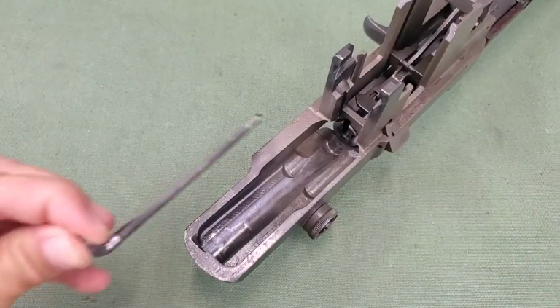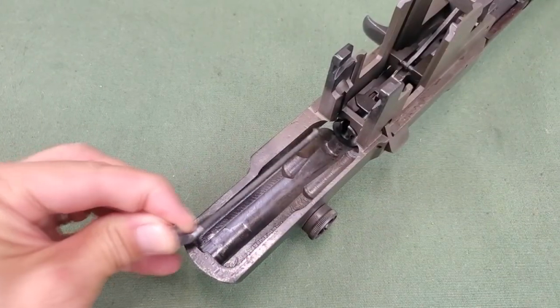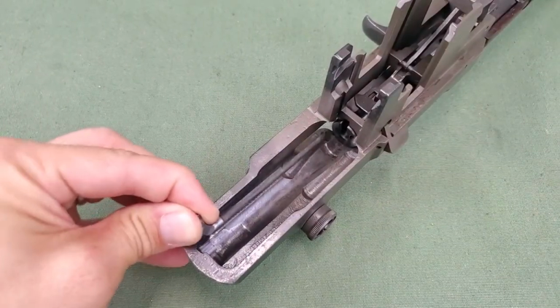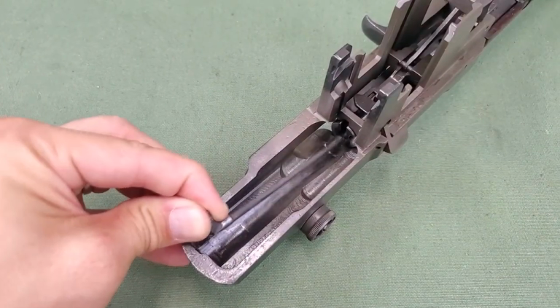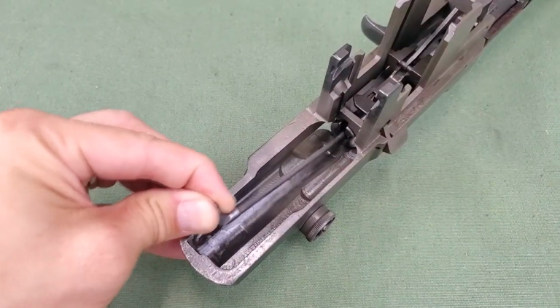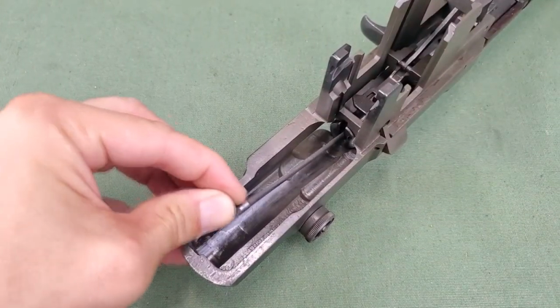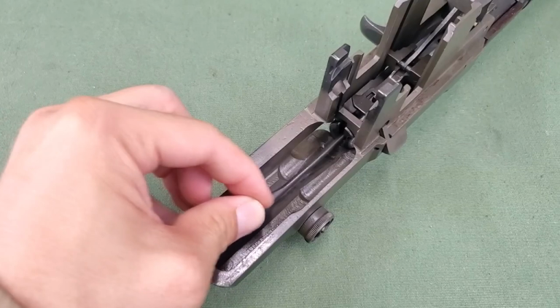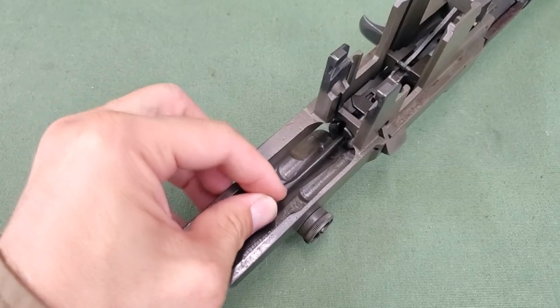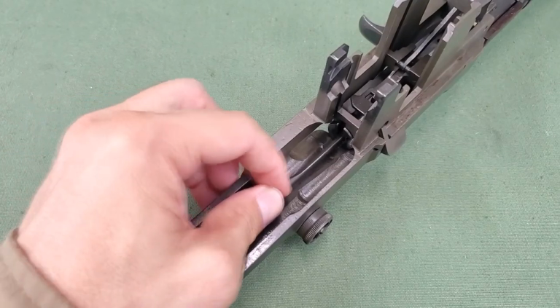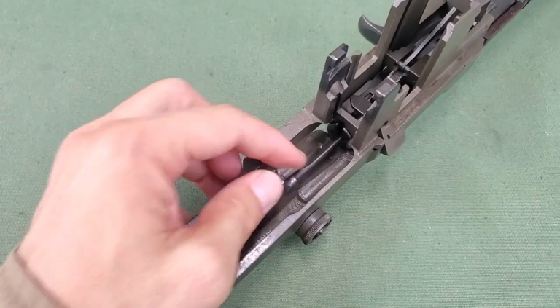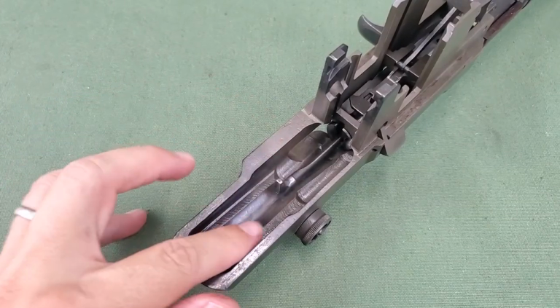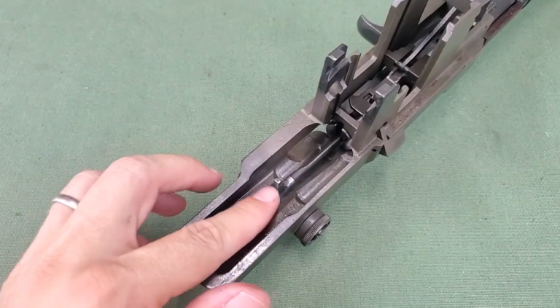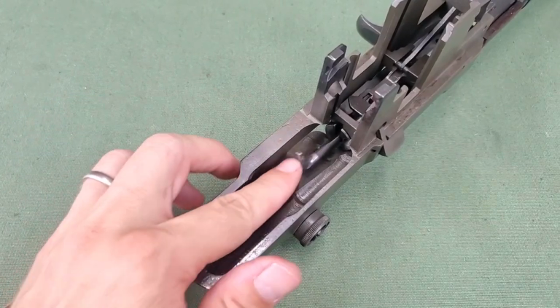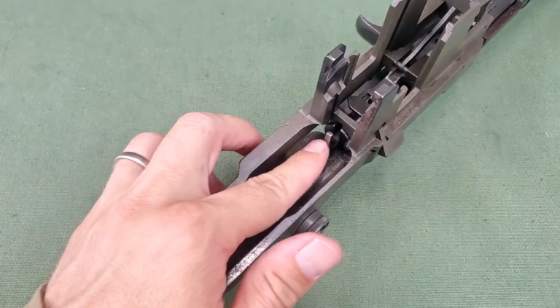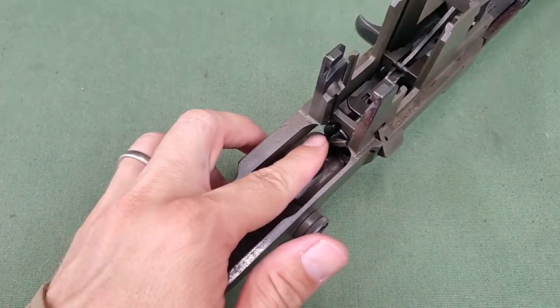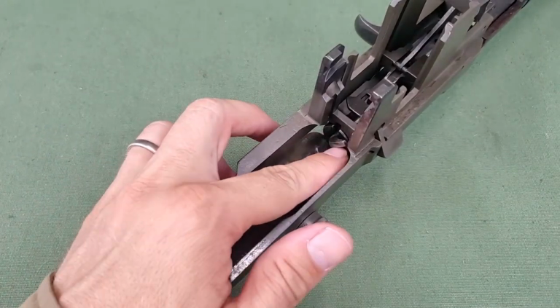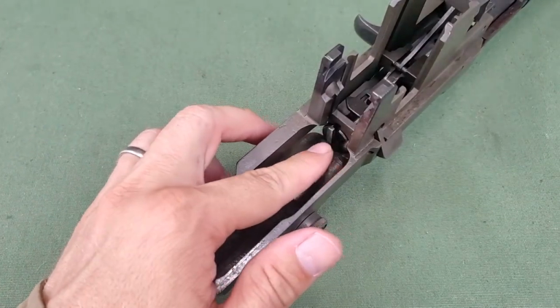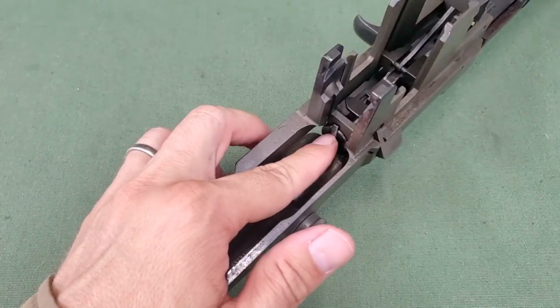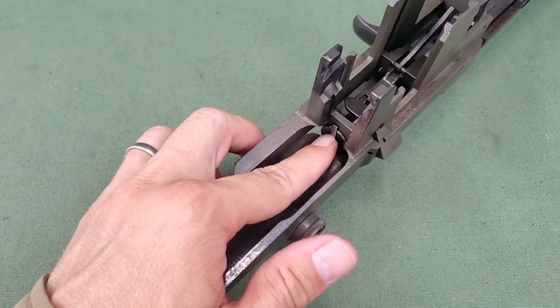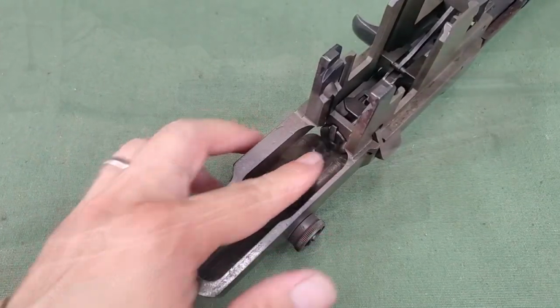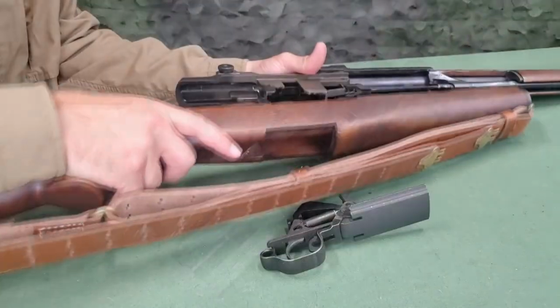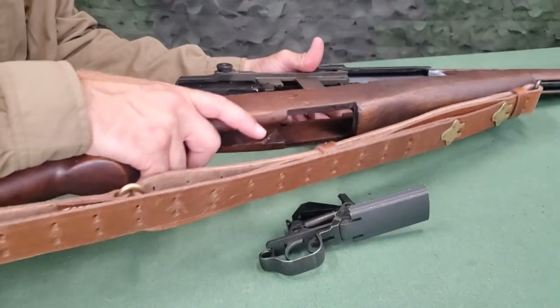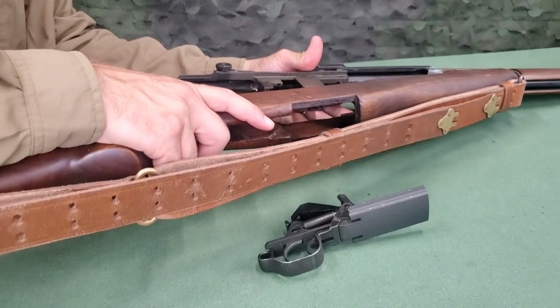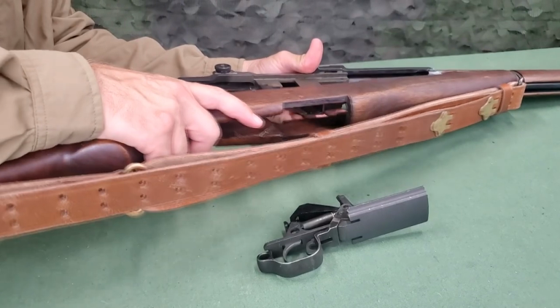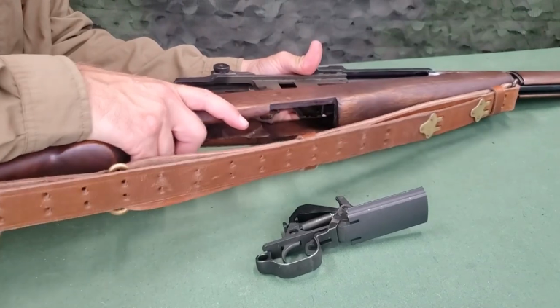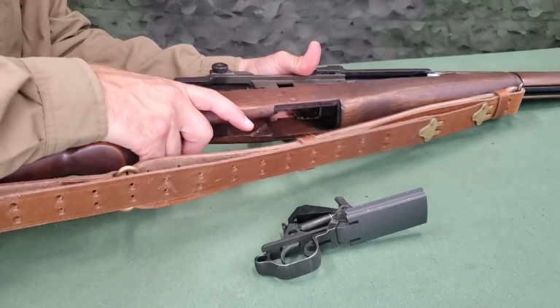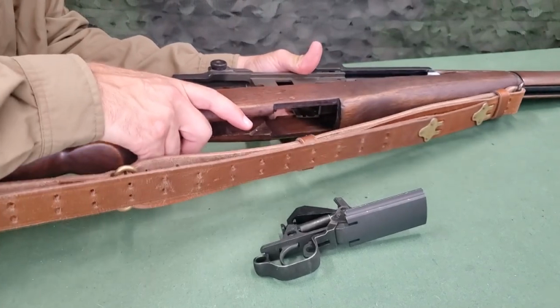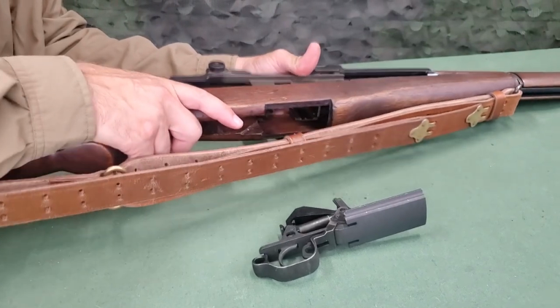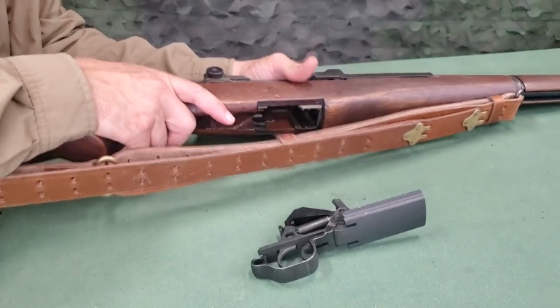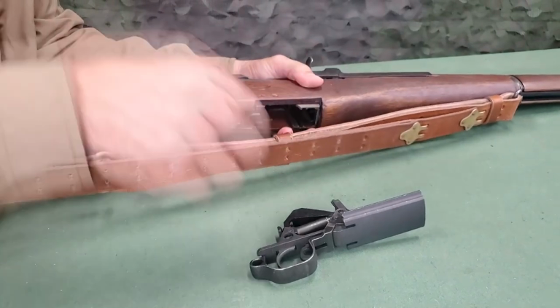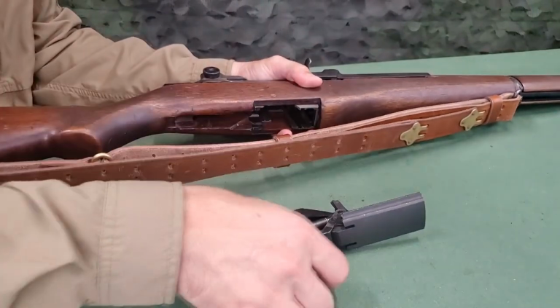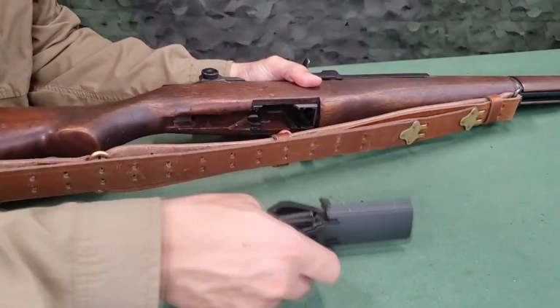To assemble the bolt while it is in the rifle, first replace the firing pin if it was removed and then assemble the rifle groups, ensuring the firing pin remains in the bolt.